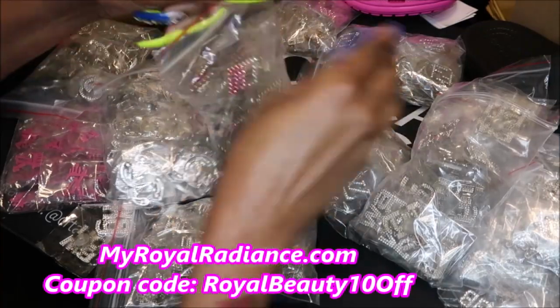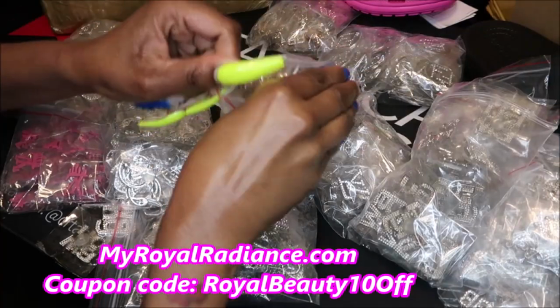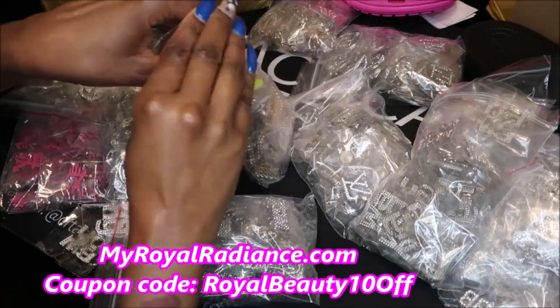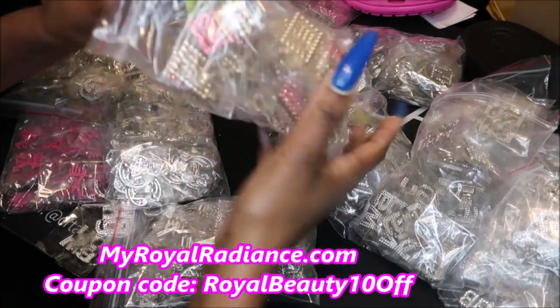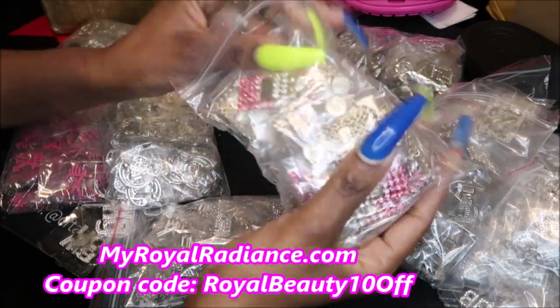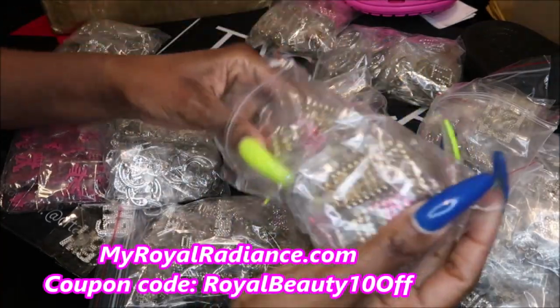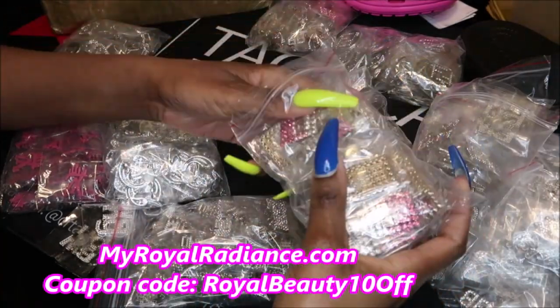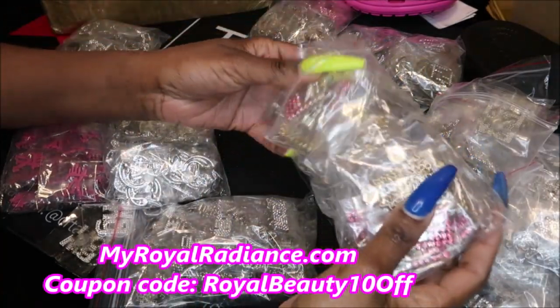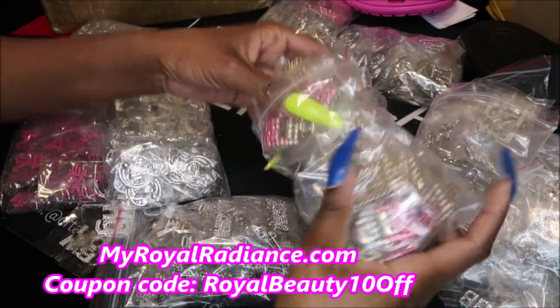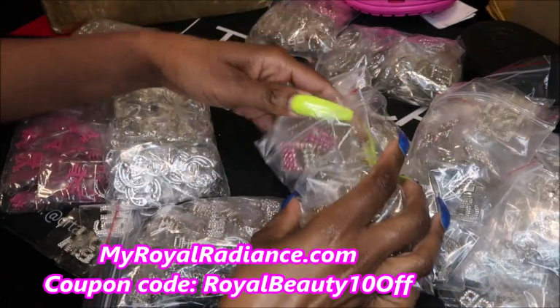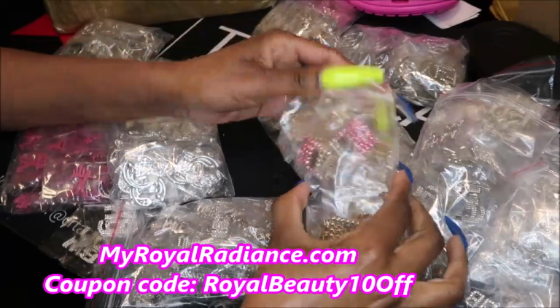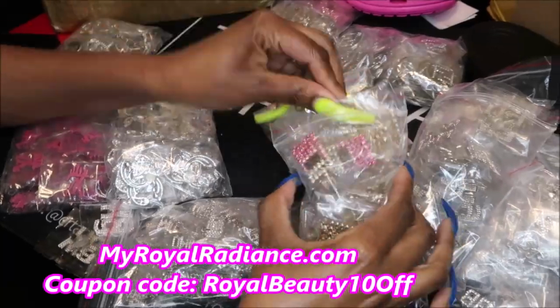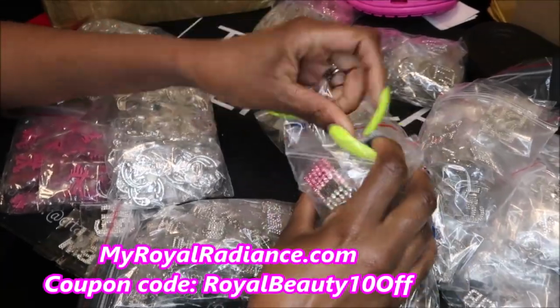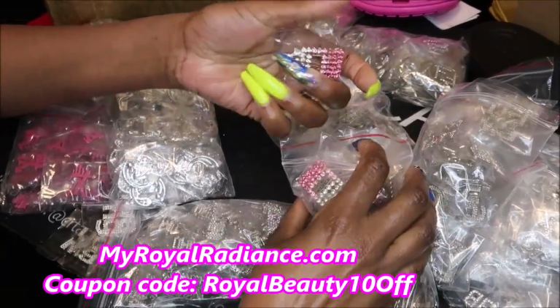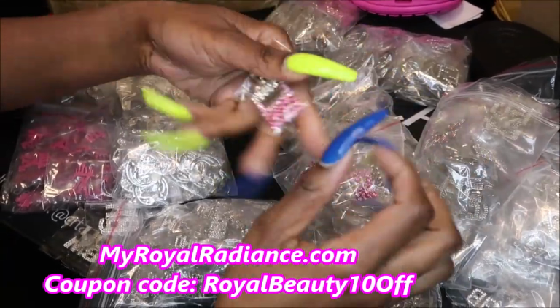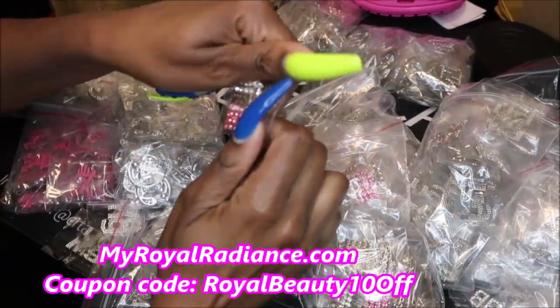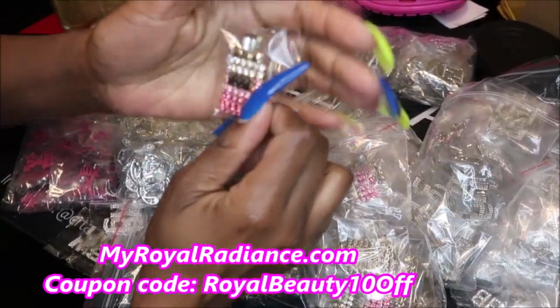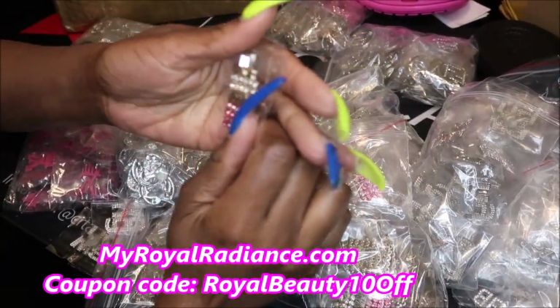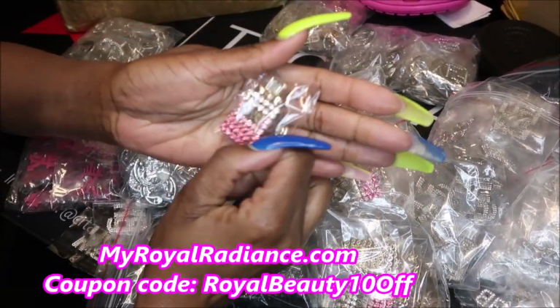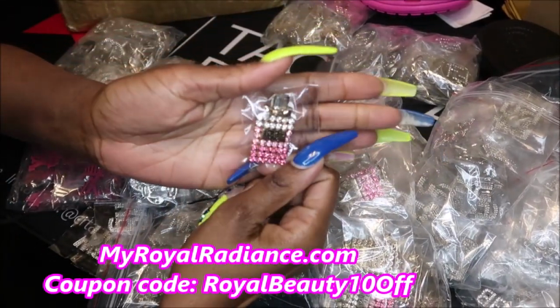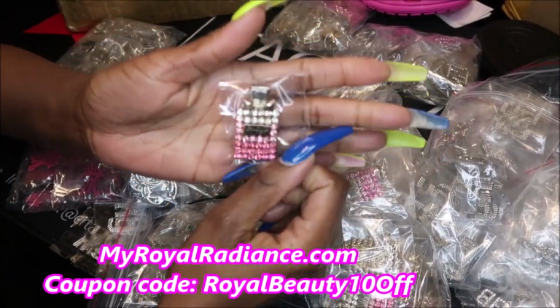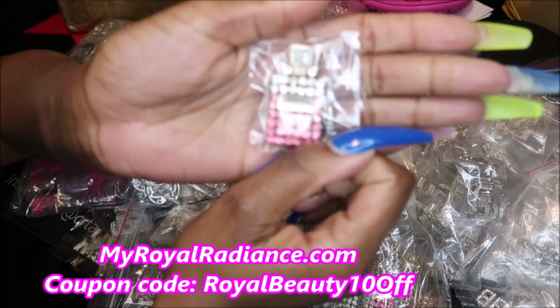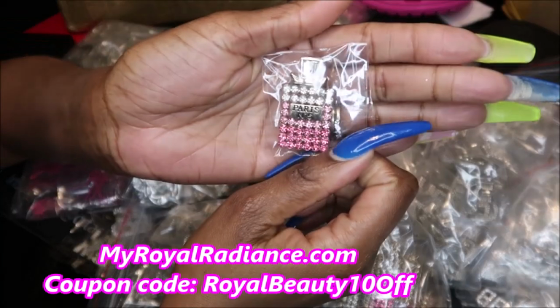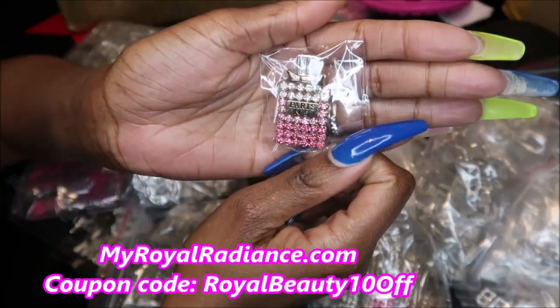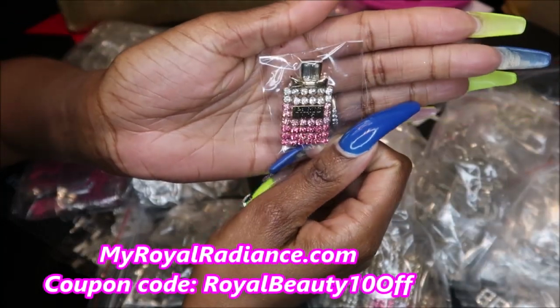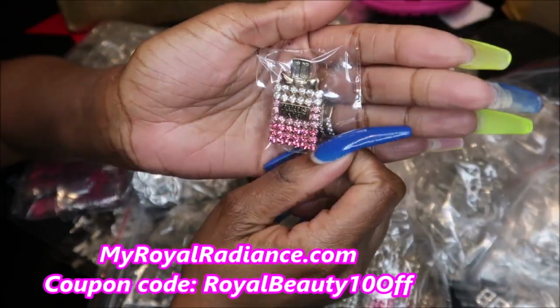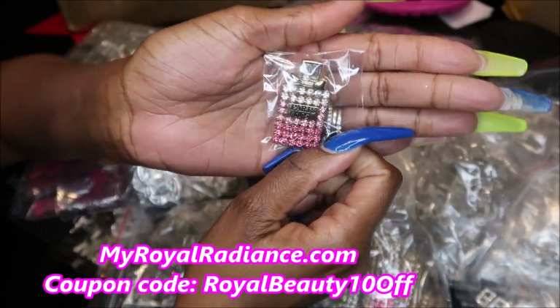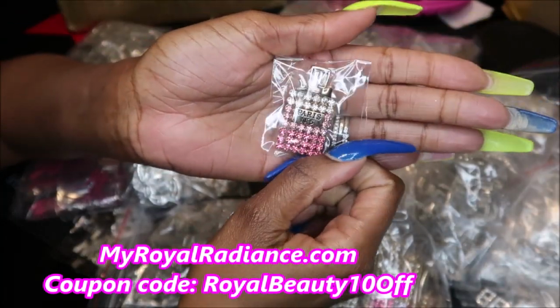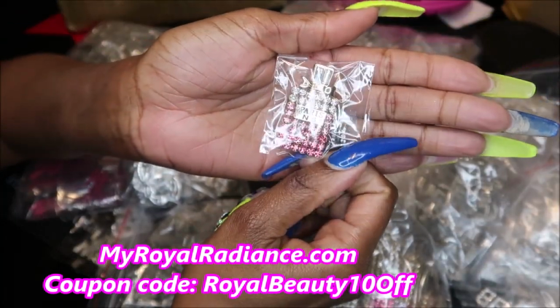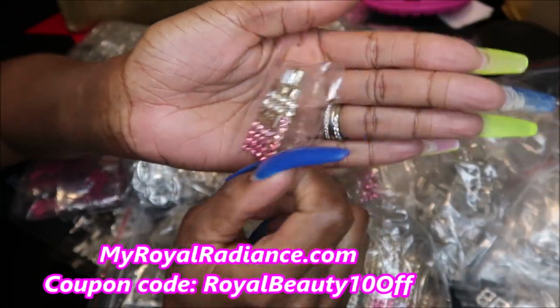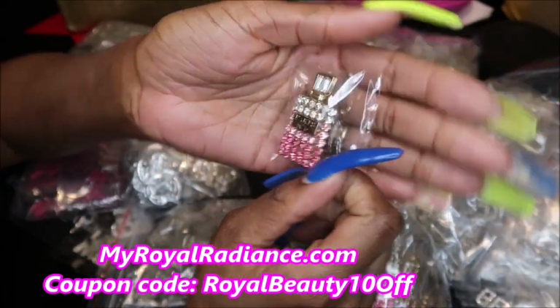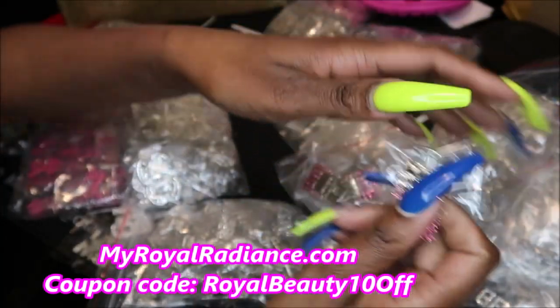I really, really, really like this one you guys. This is like a Chanel Number Five Paris bottle of perfume charm and it's a really decent size.